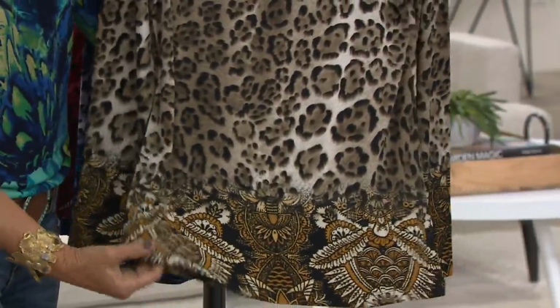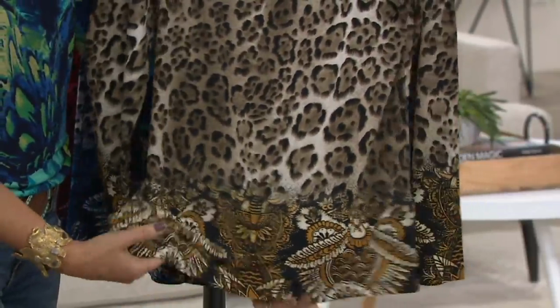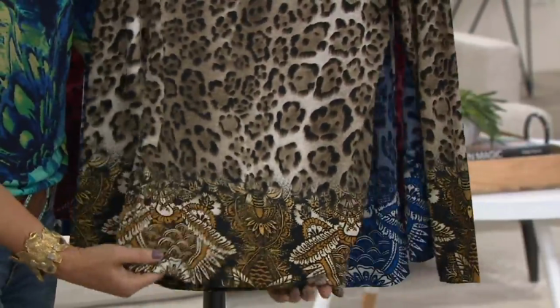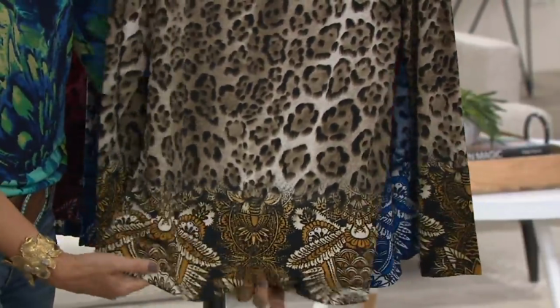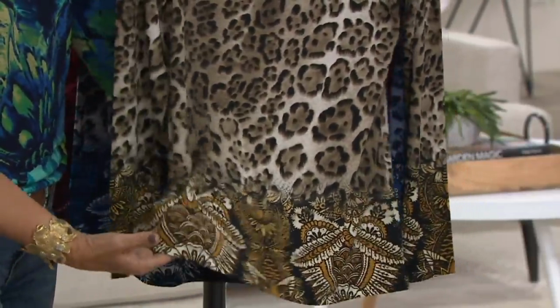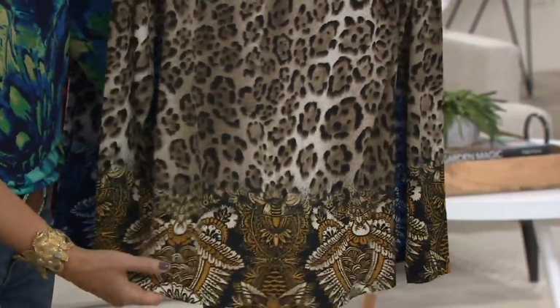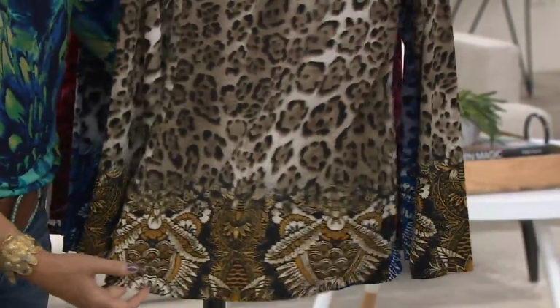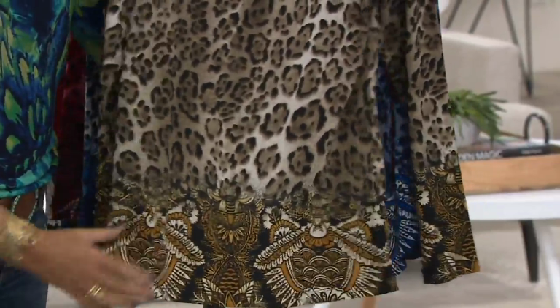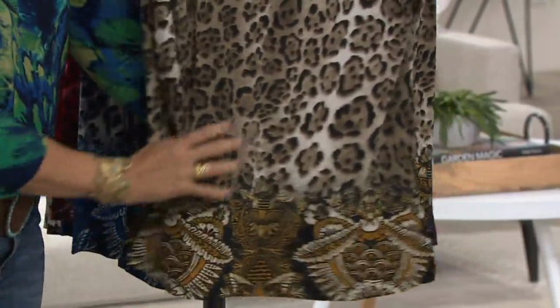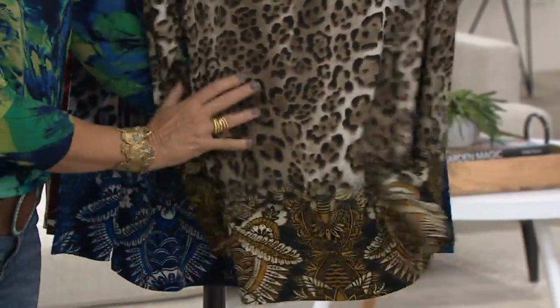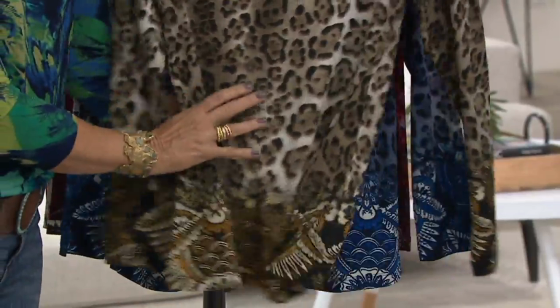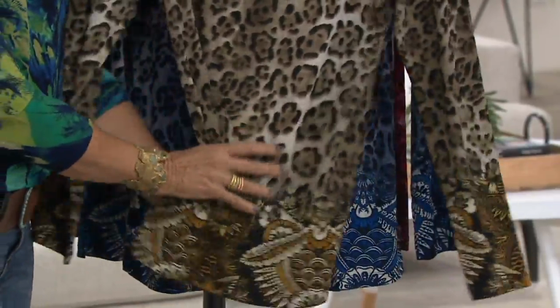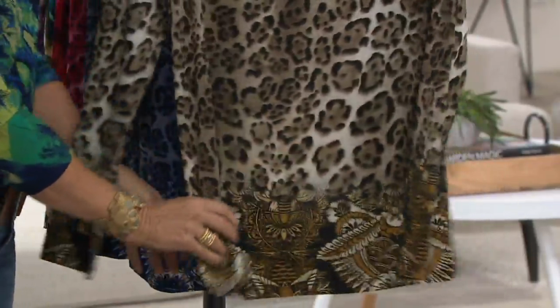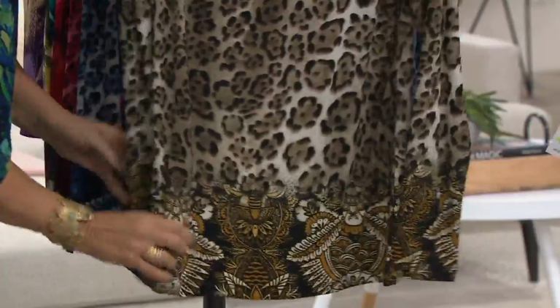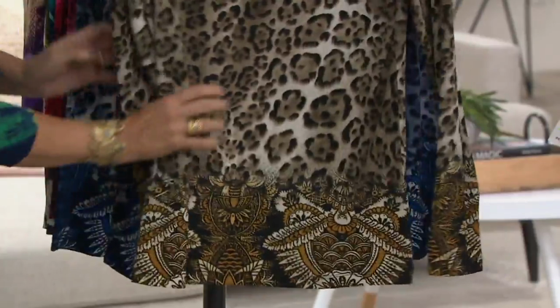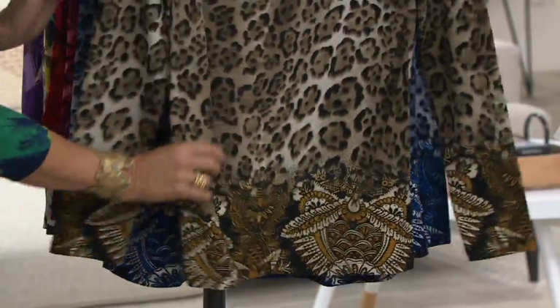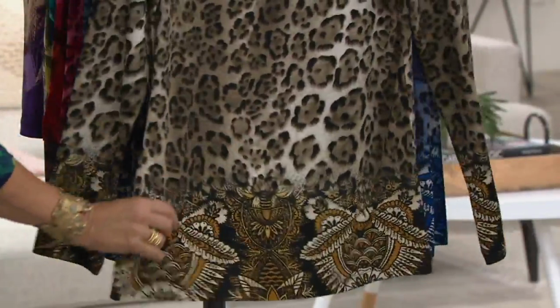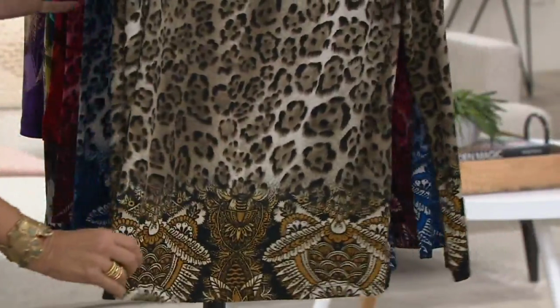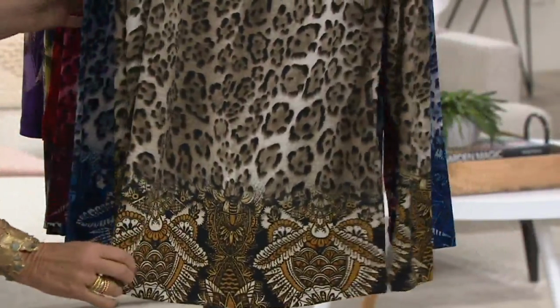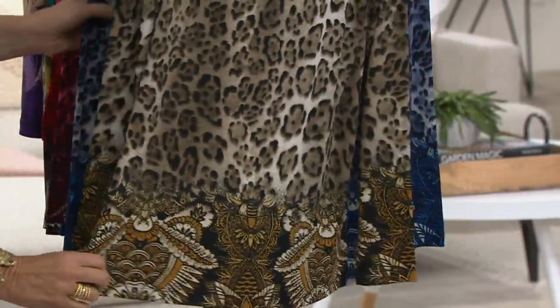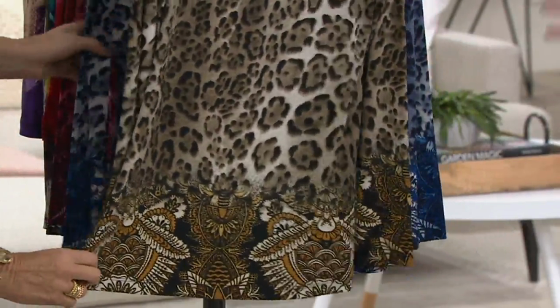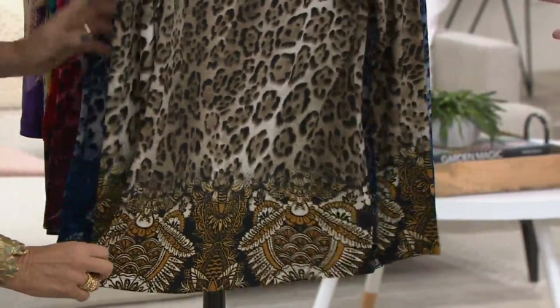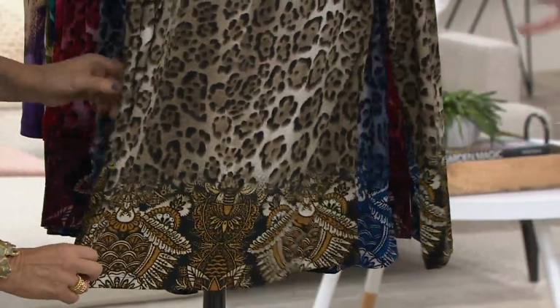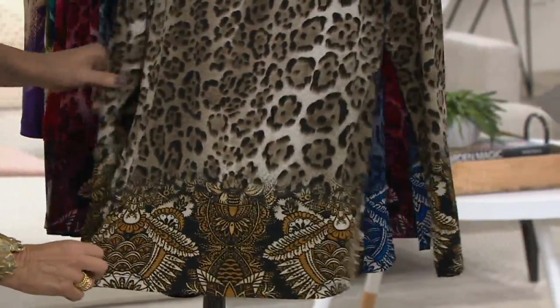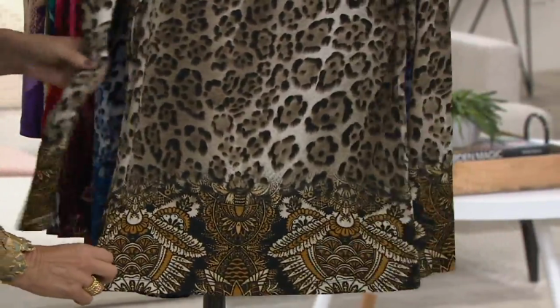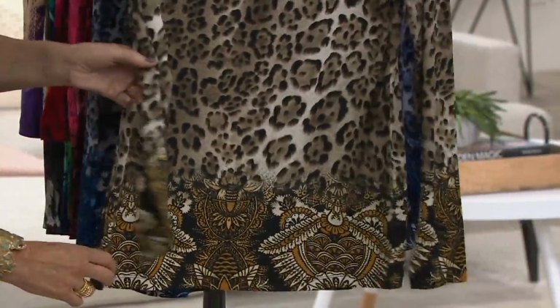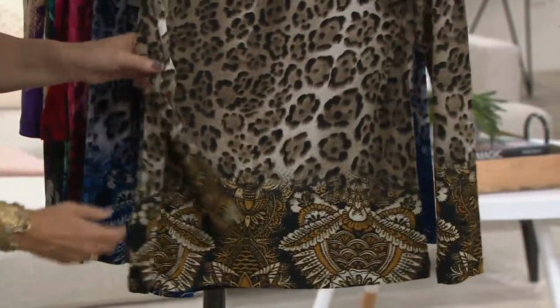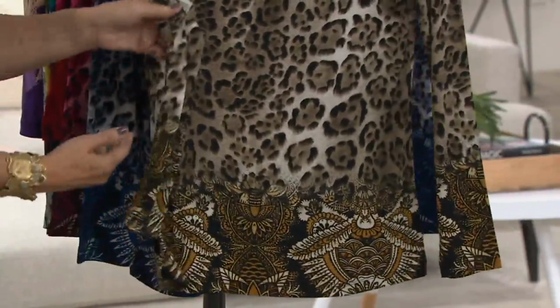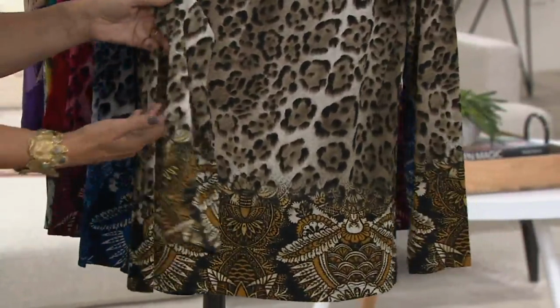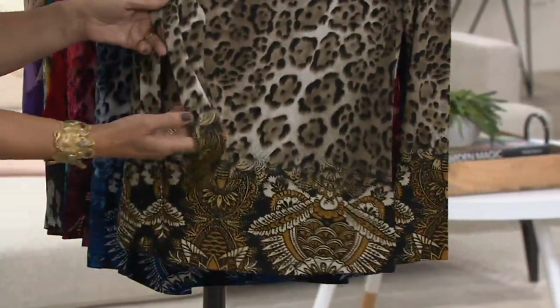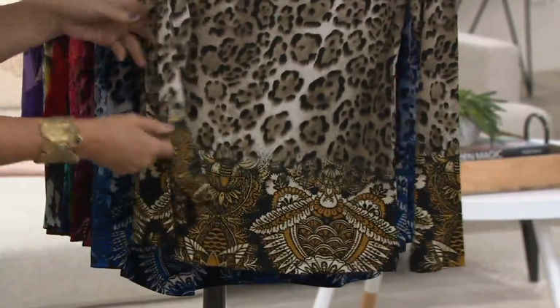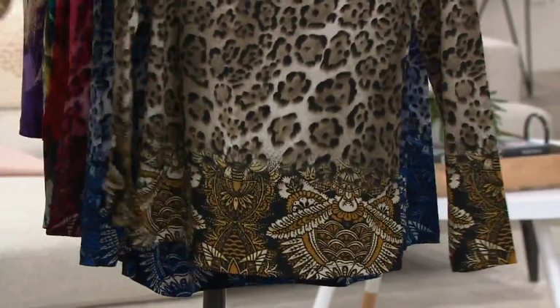It's really super gorgeous. We have three colors. This is neutral, so it's going to give you that true leopard feeling. Yeah, gorgeous. Absolutely gorgeous.